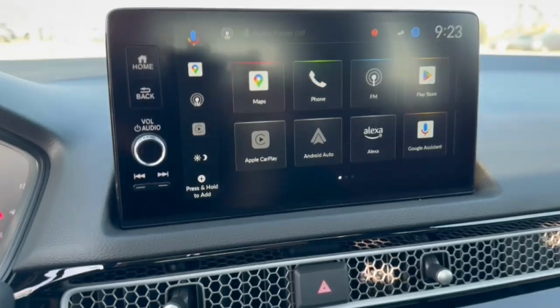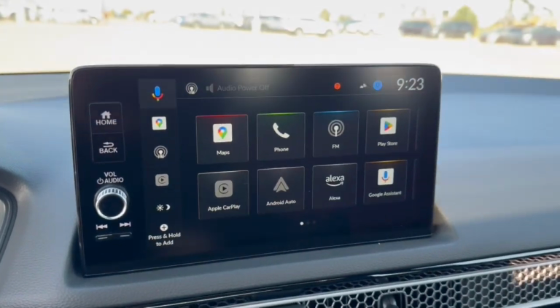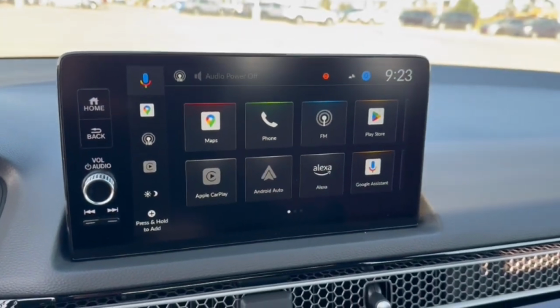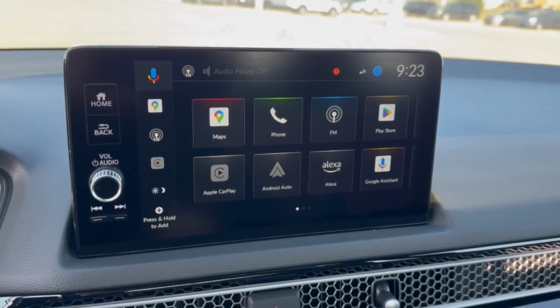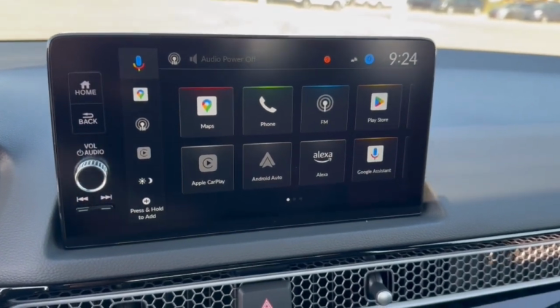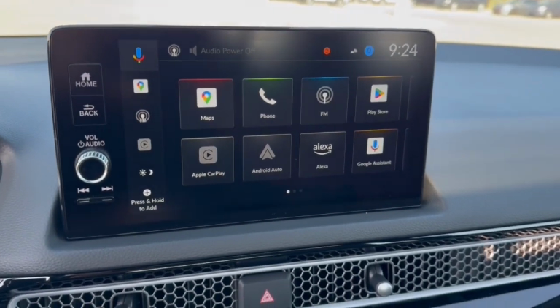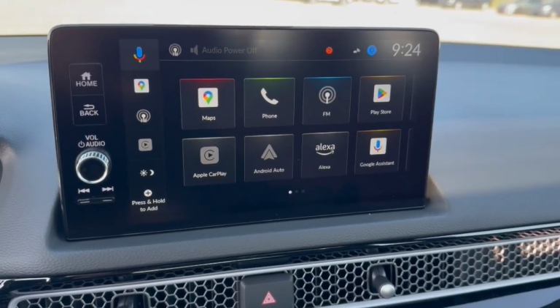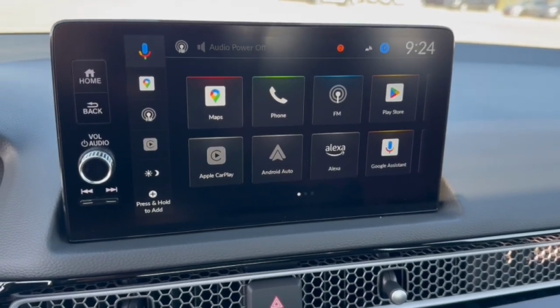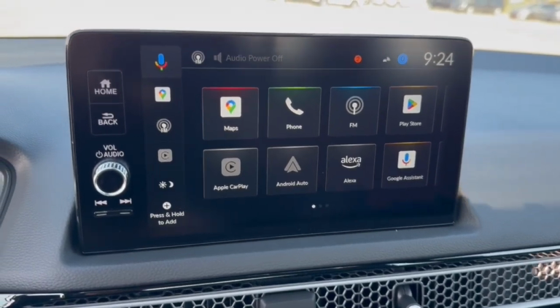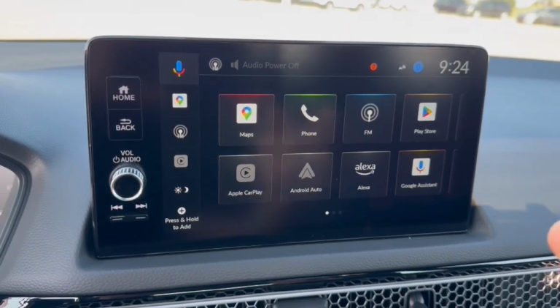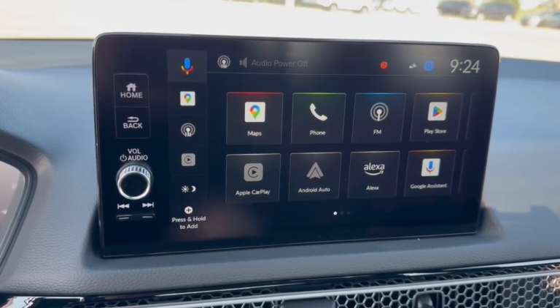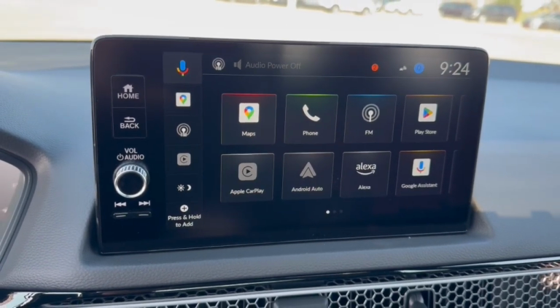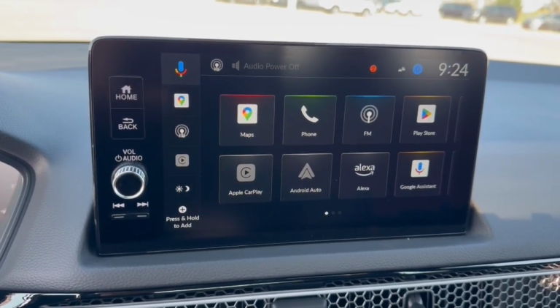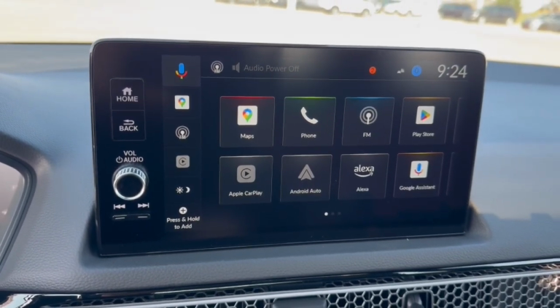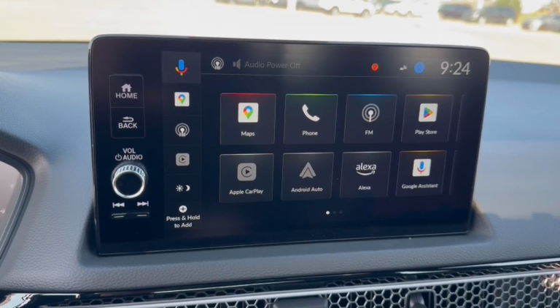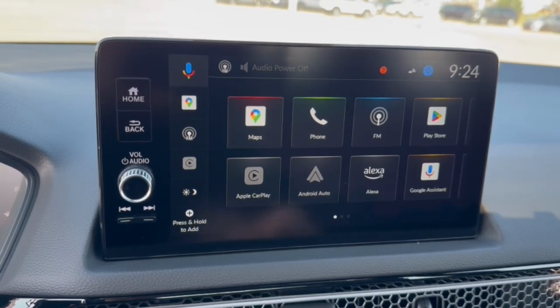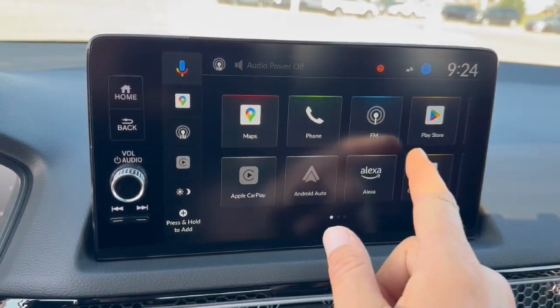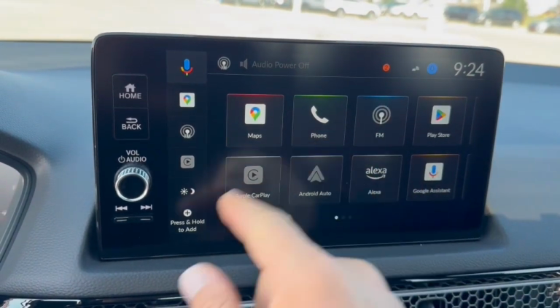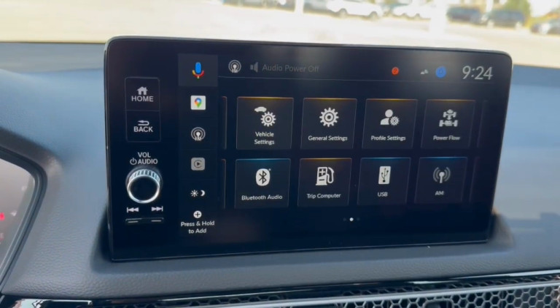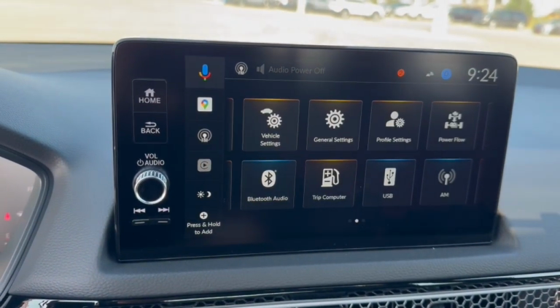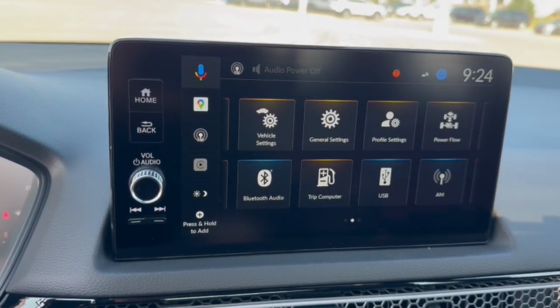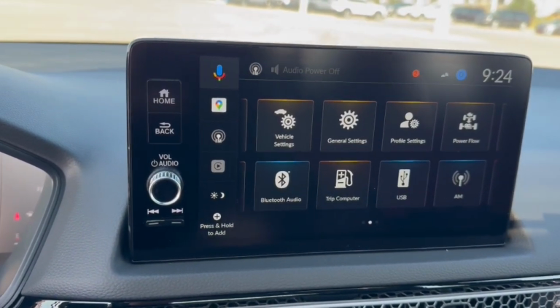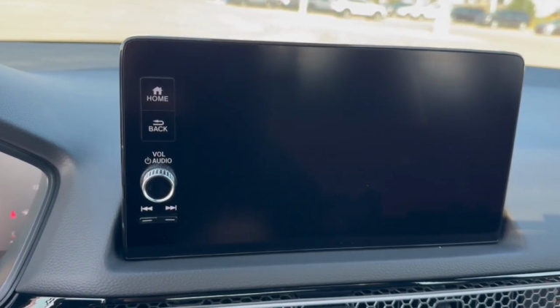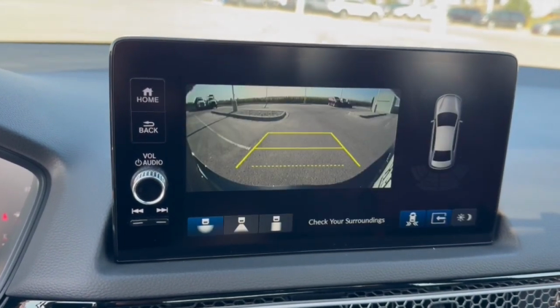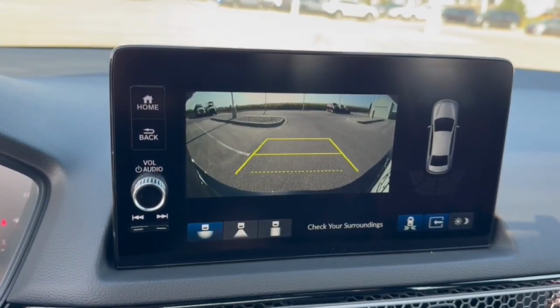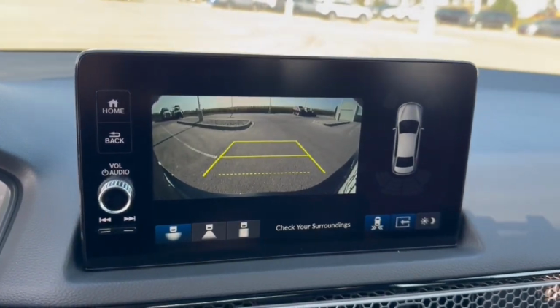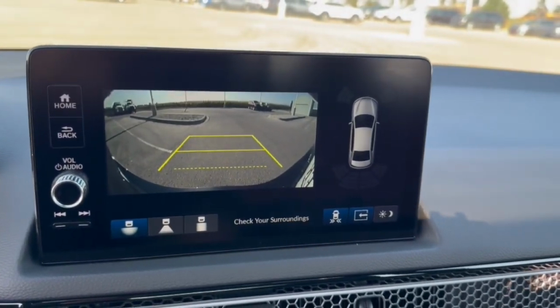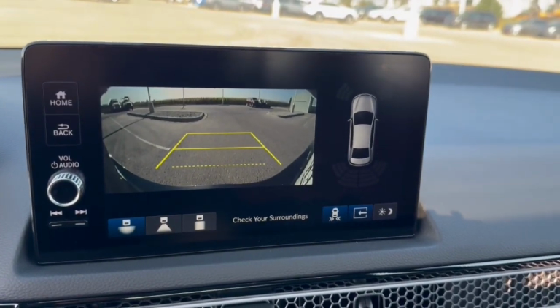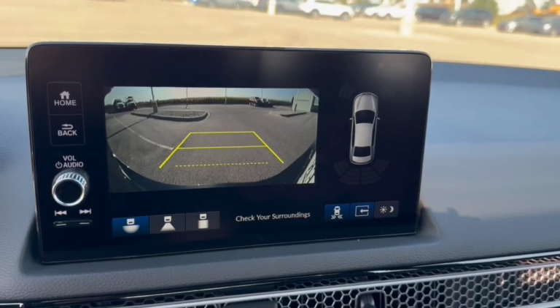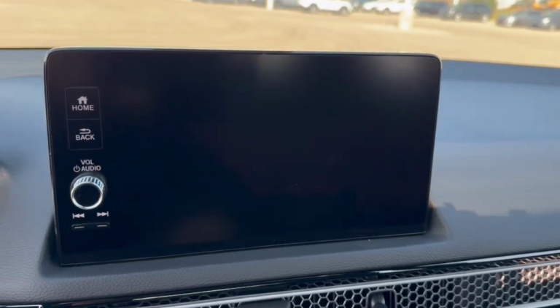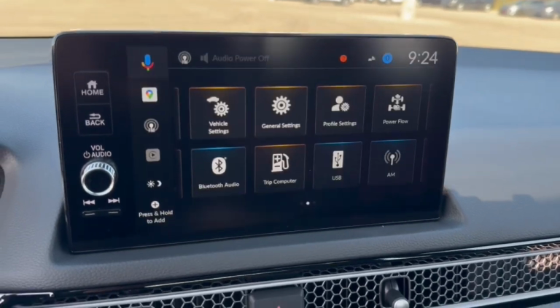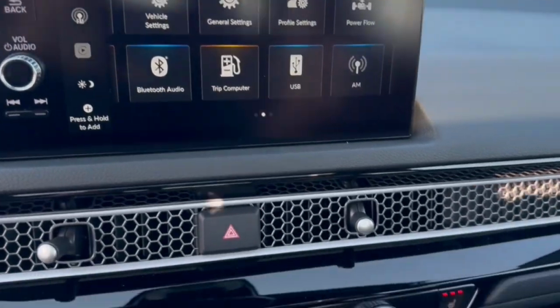You got Google Maps for navigation. You can get all kinds of different things for Google, like Assistant. You have Alexa, Apple CarPlay, and Android Auto. You got Bluetooth, rear backup camera with the overhead parking sensors as well.